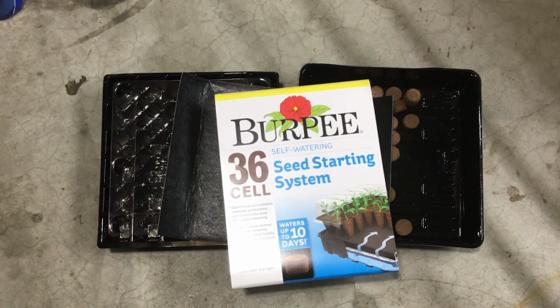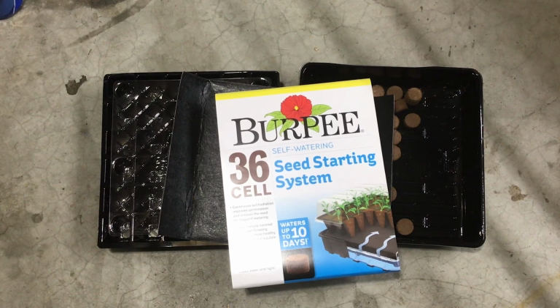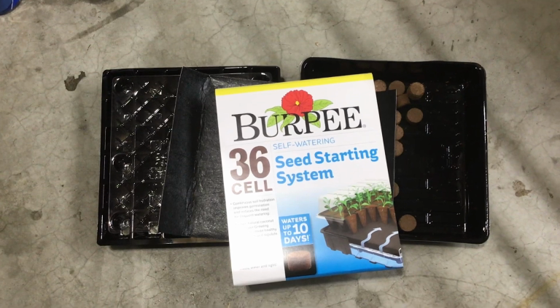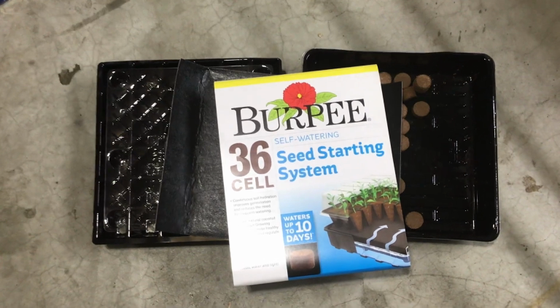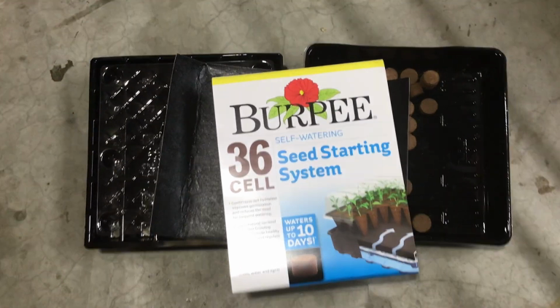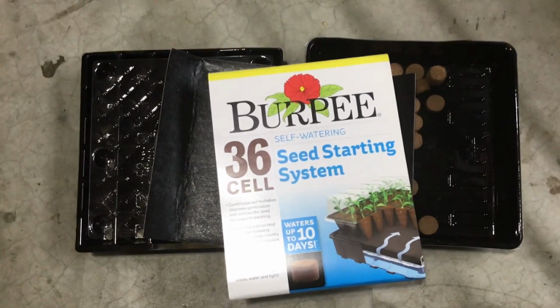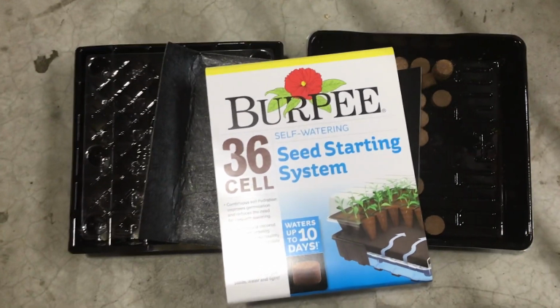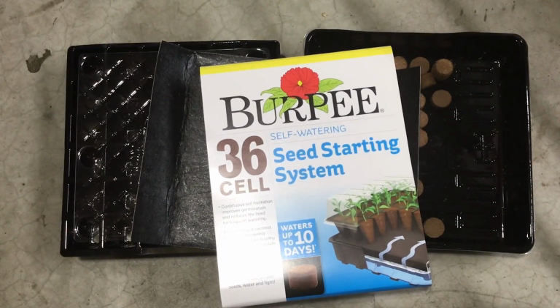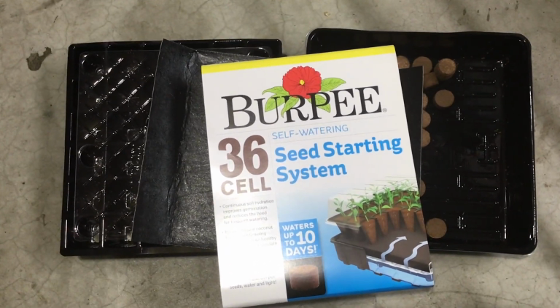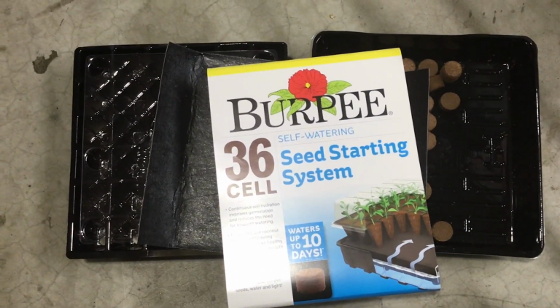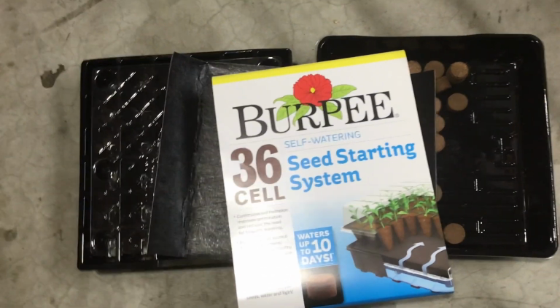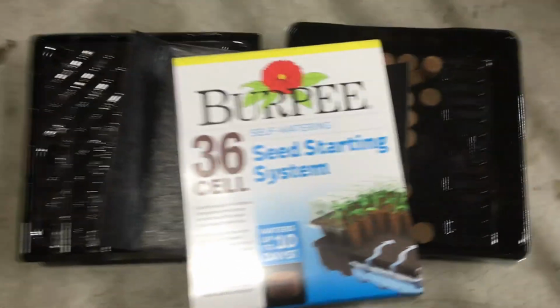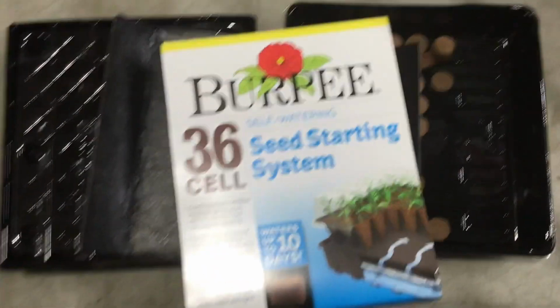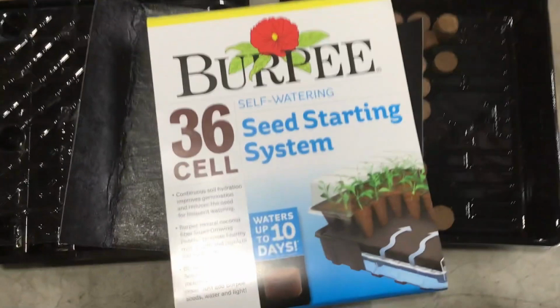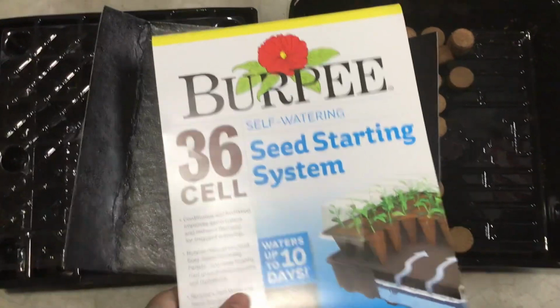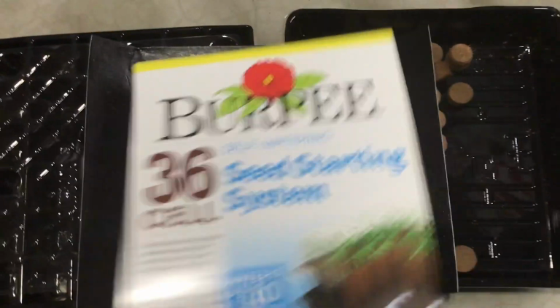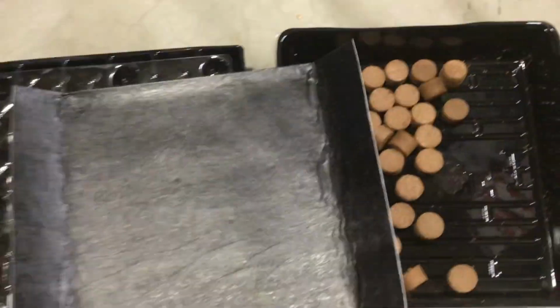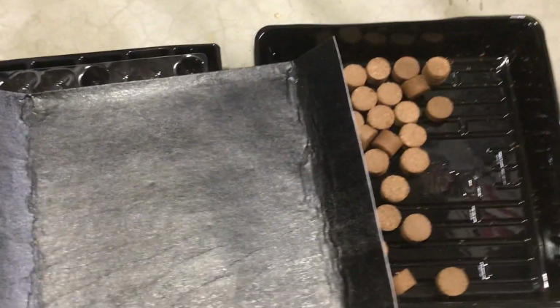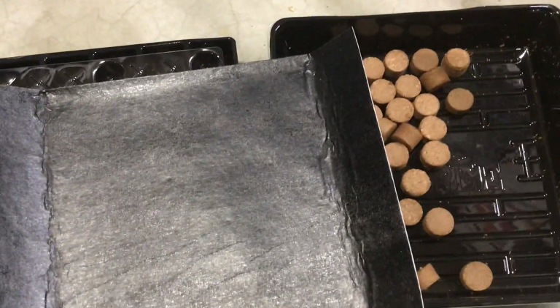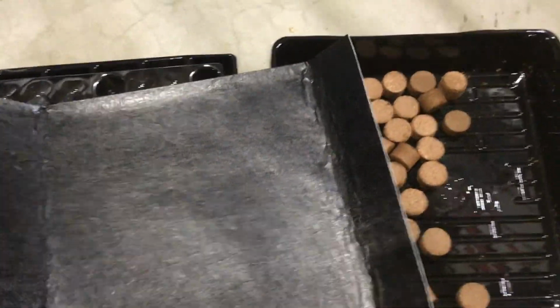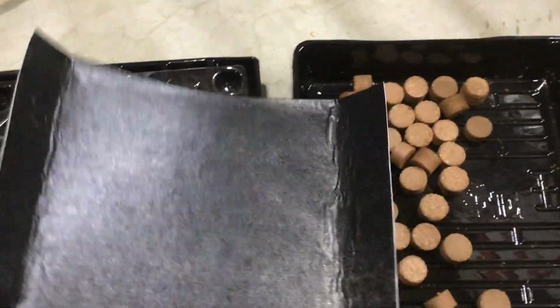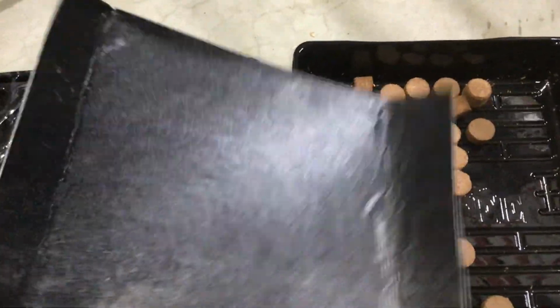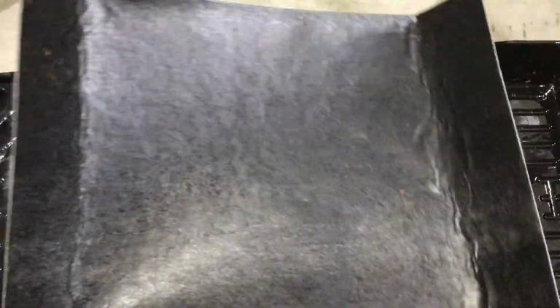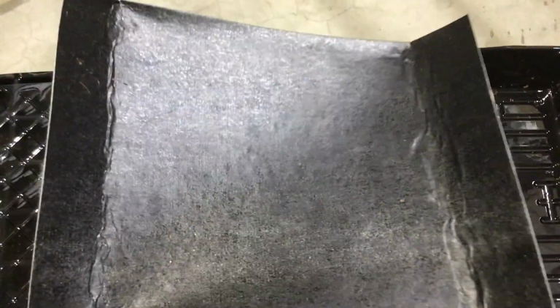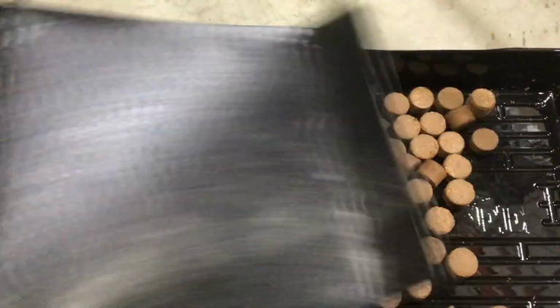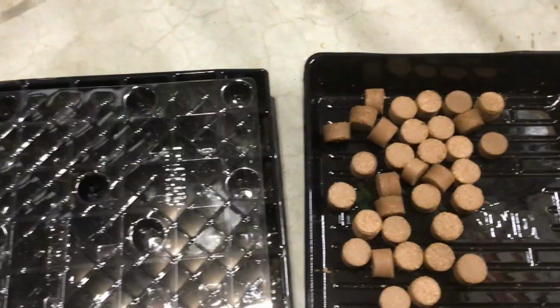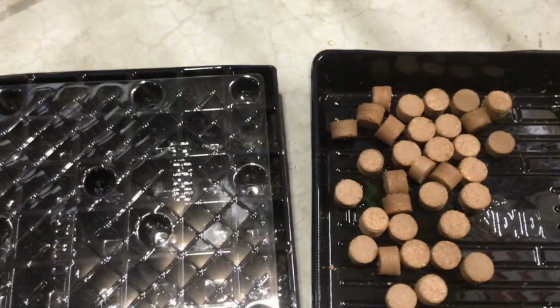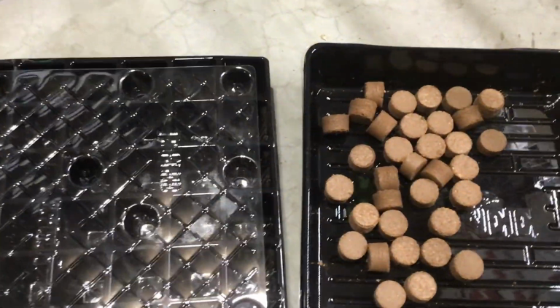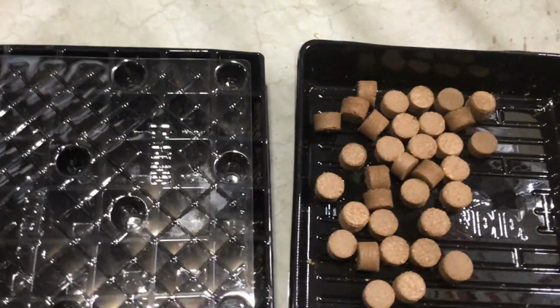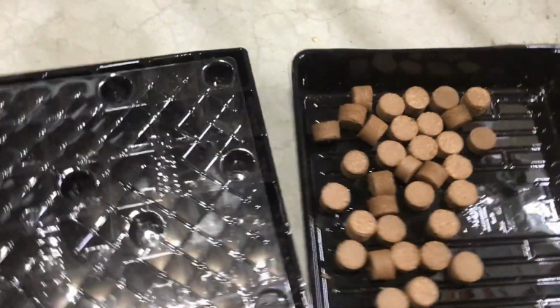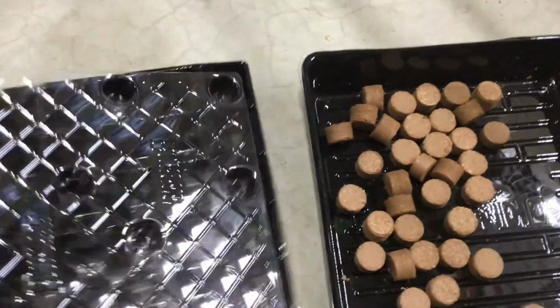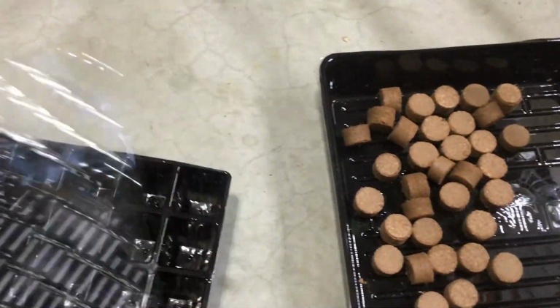What's growing on gardeners? Today I'm just going to share with you an overview of this self-watering seed starting setup, and you can decide for yourself if it's something that you would like to invest in.